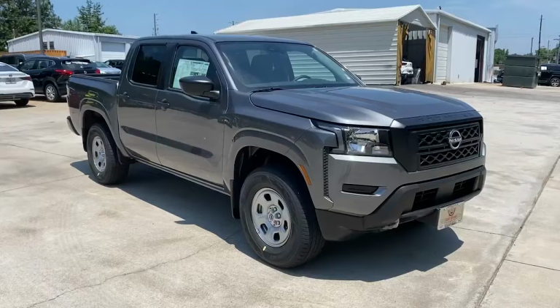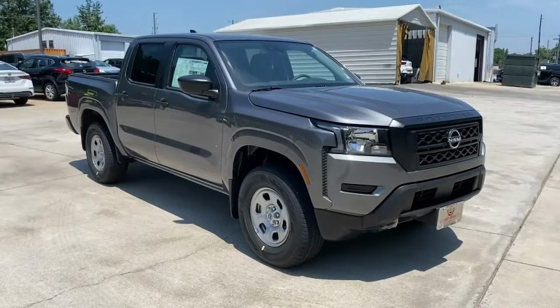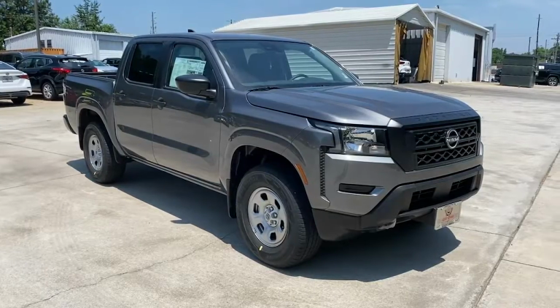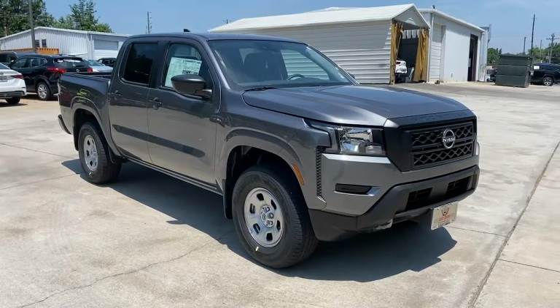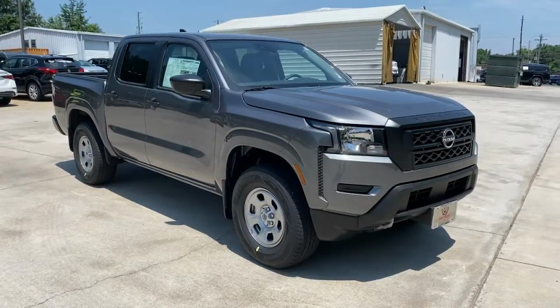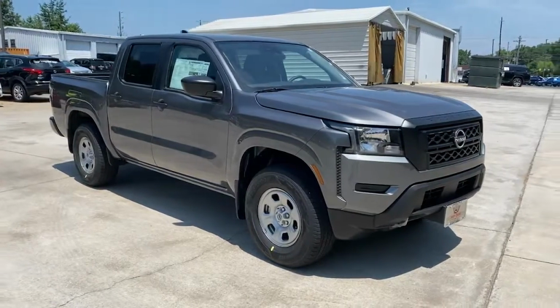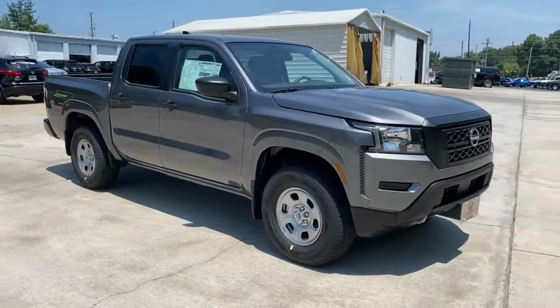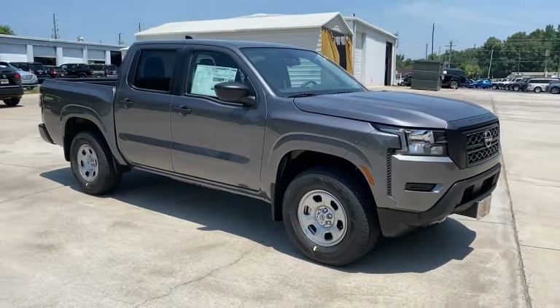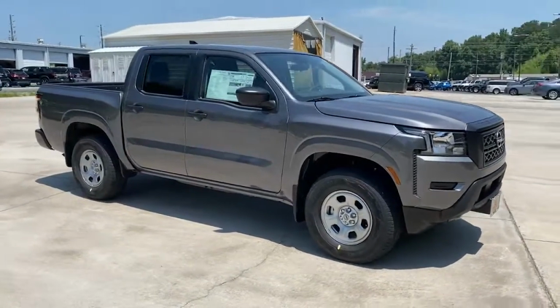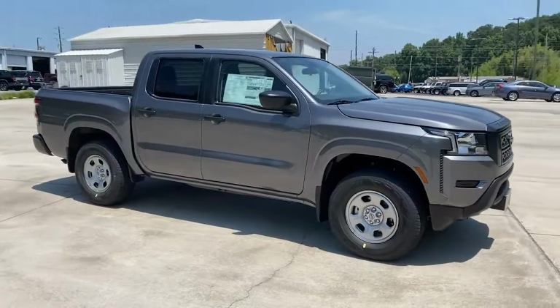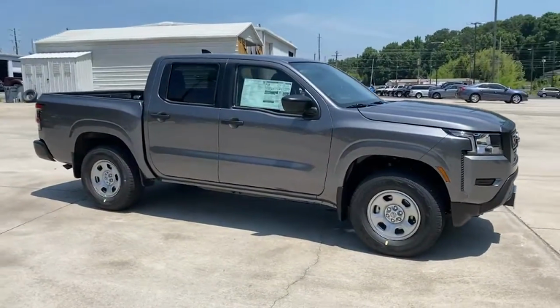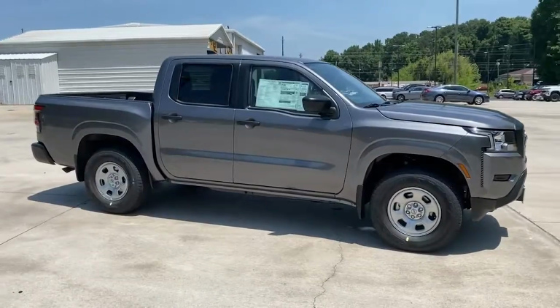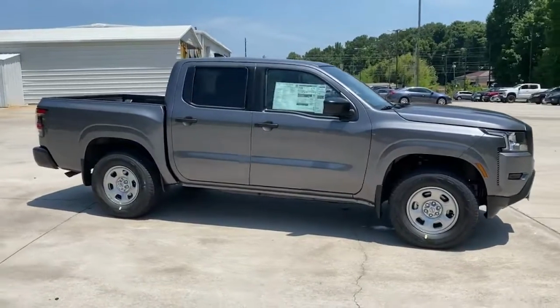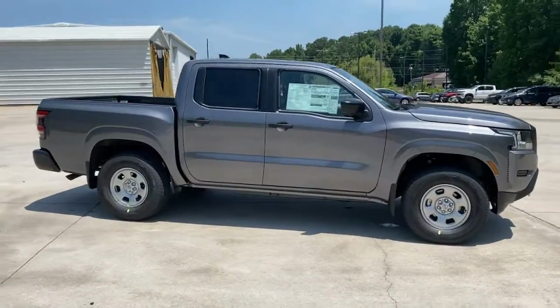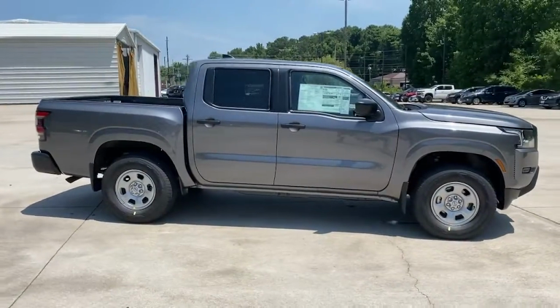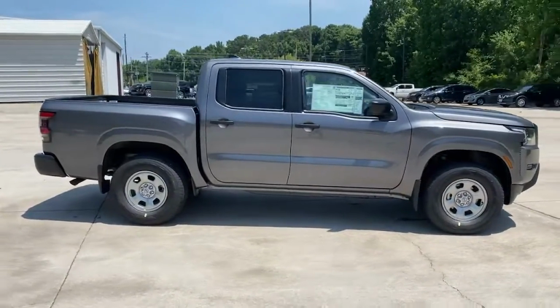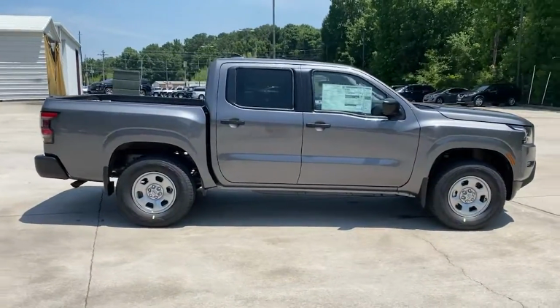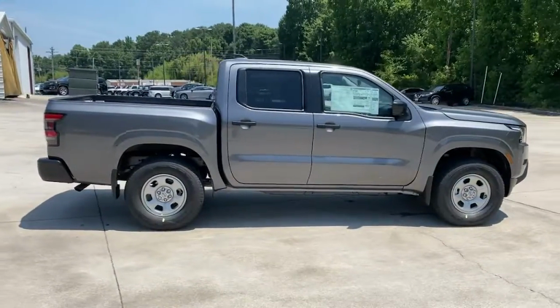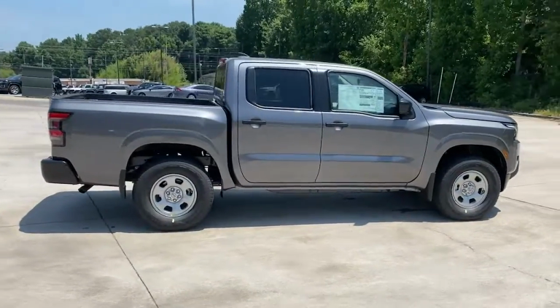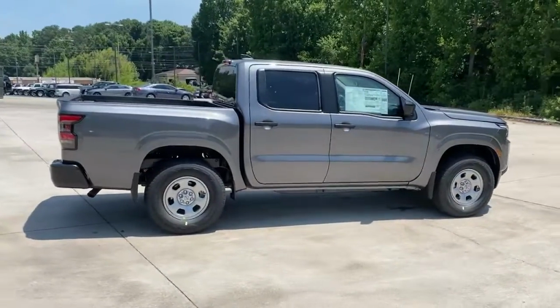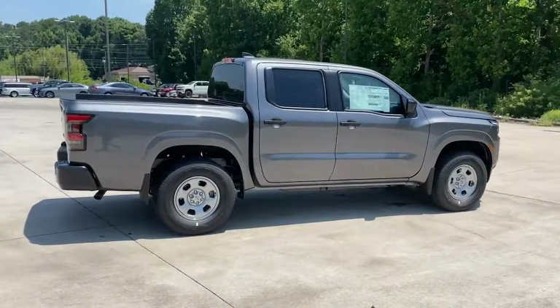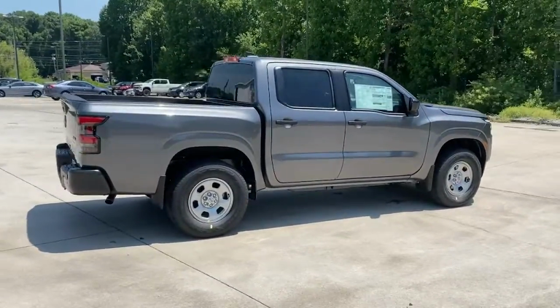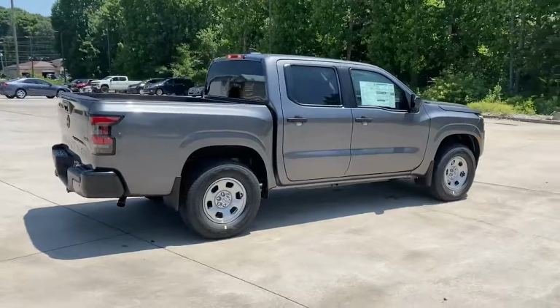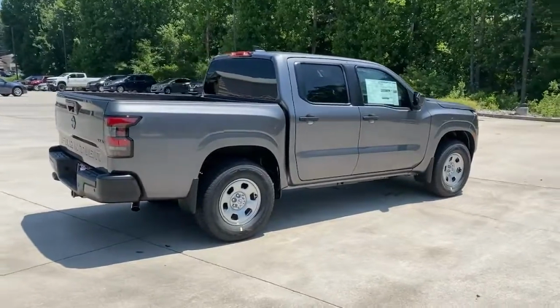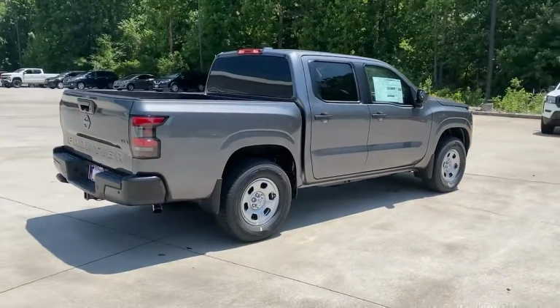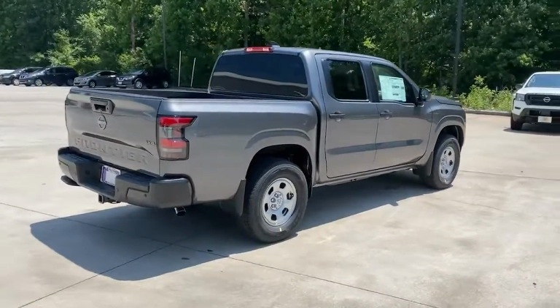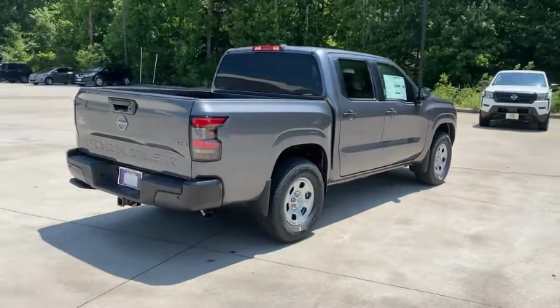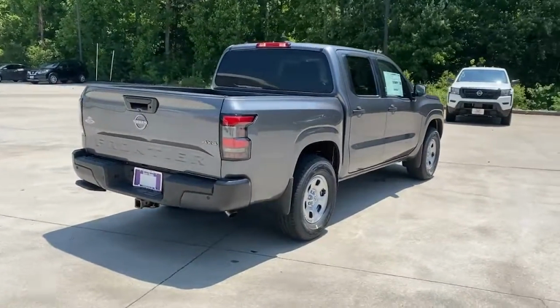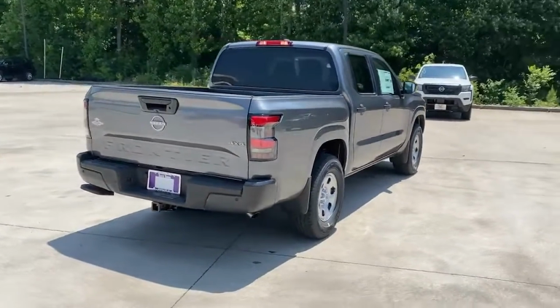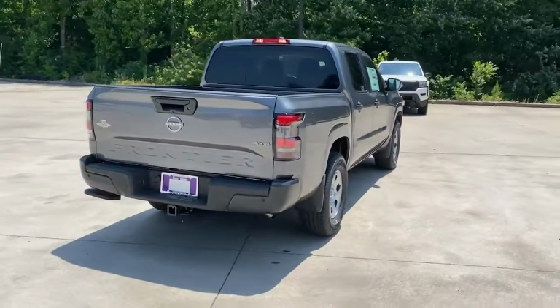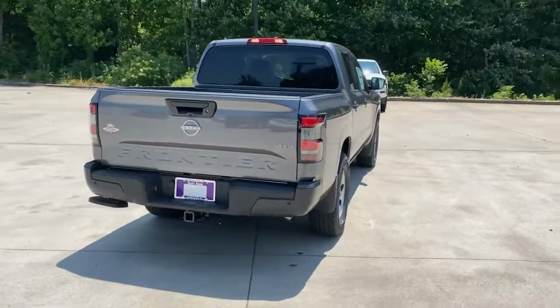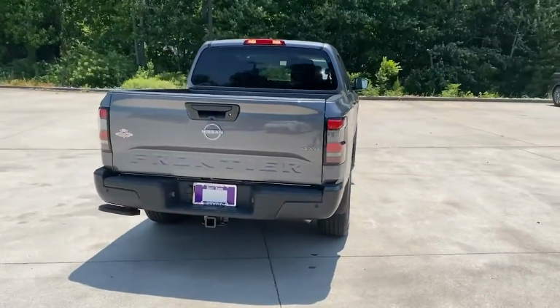Get acquainted with the 2022 Nissan Frontier. This capable Frontier delivers impressive durability and a work ethic to match. Ready to tow, haul, or explore the trail, this rugged midsize pickup is an exceptional value.